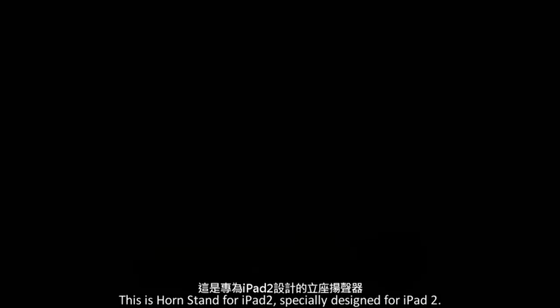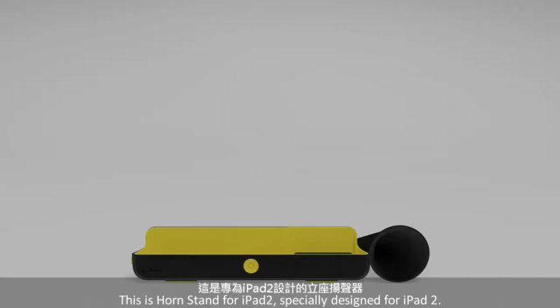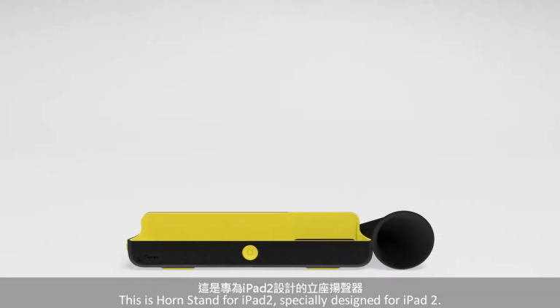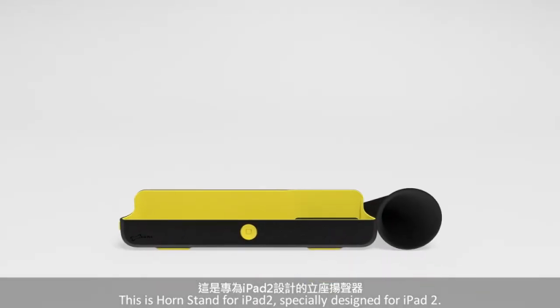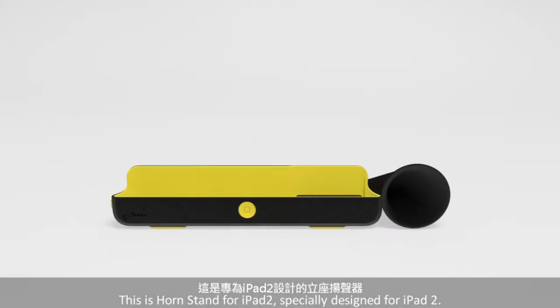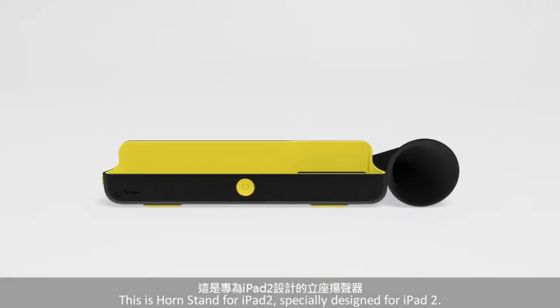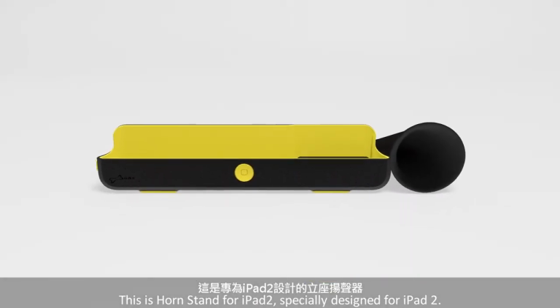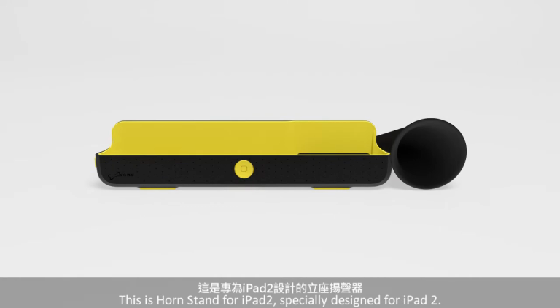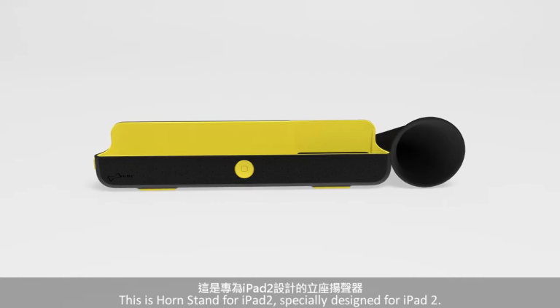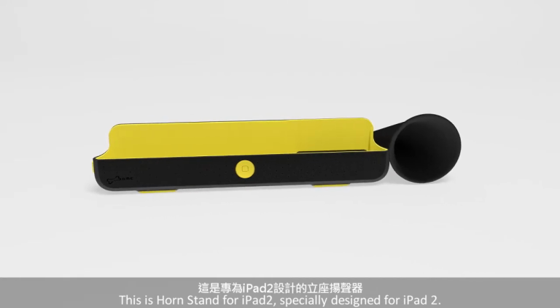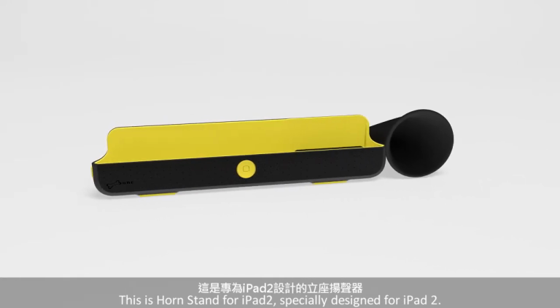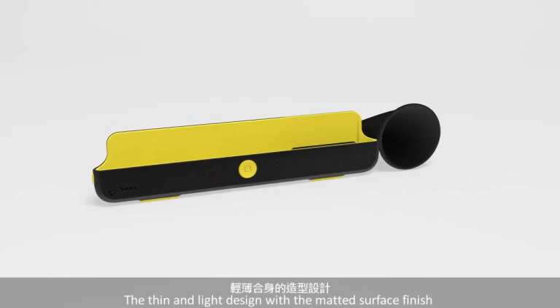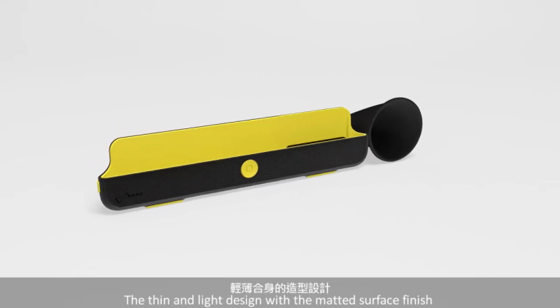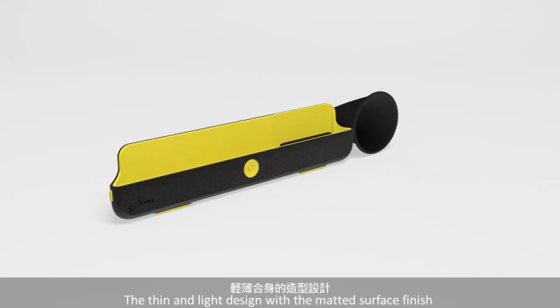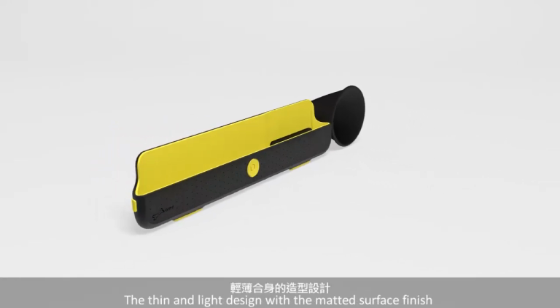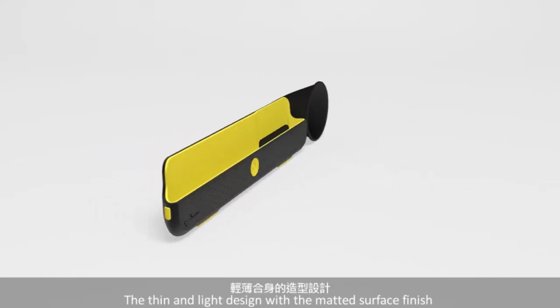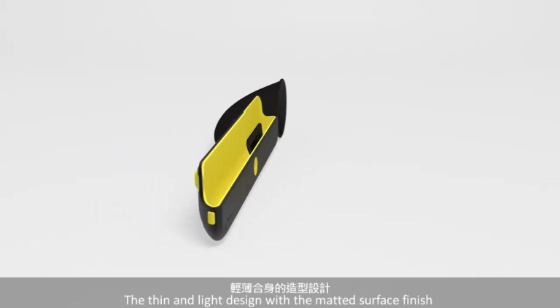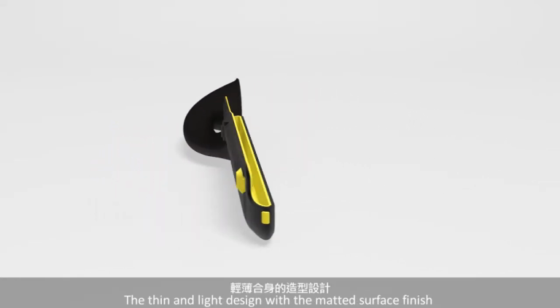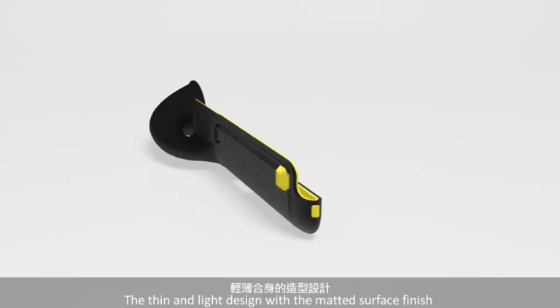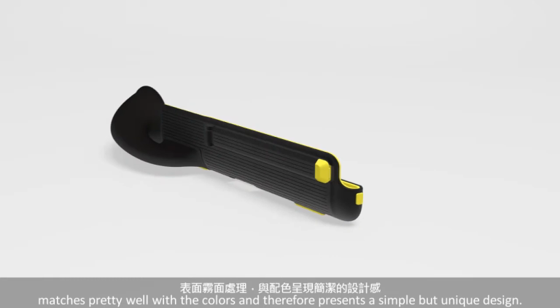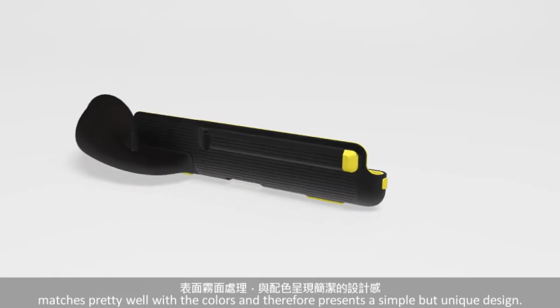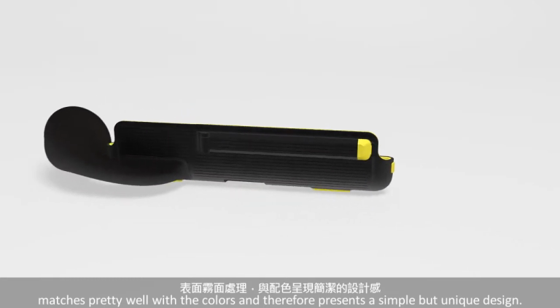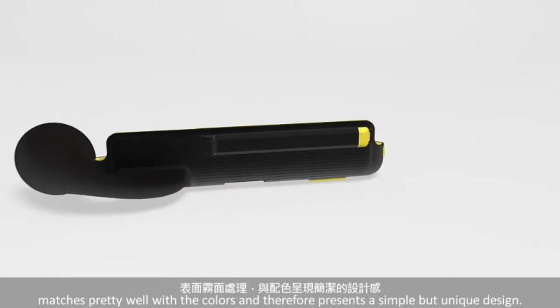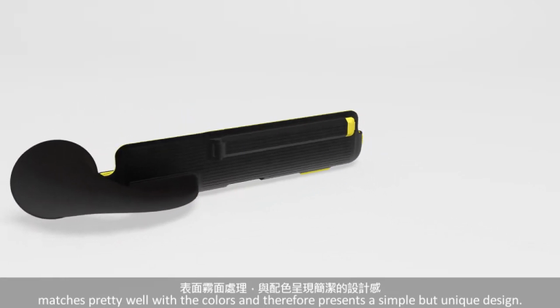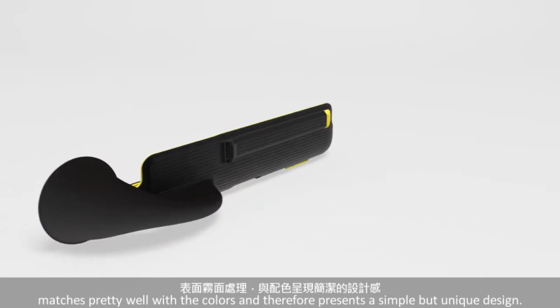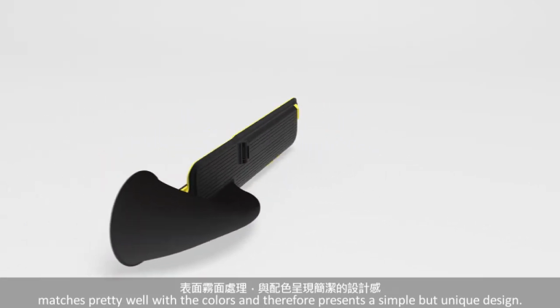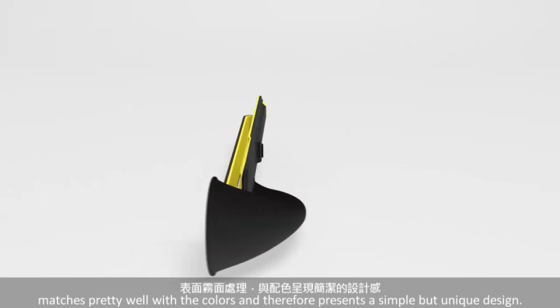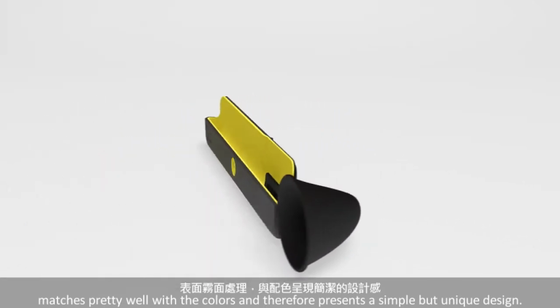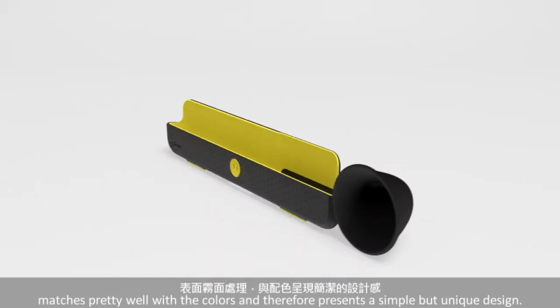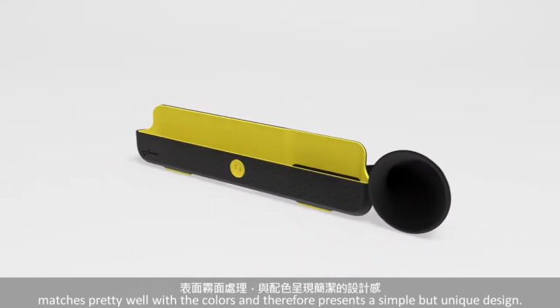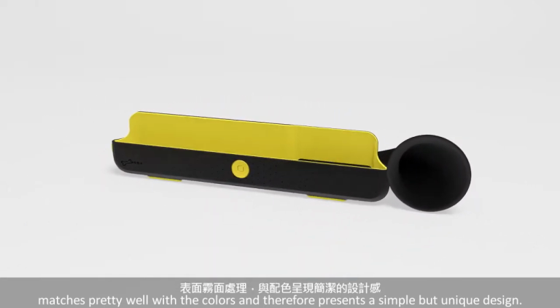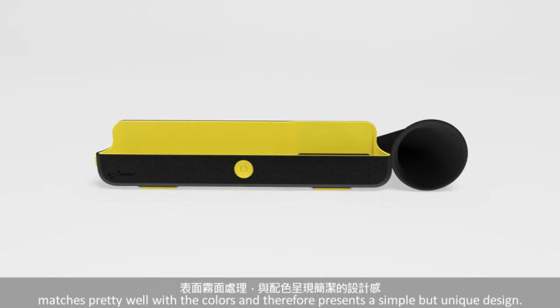This is iPad Horn 2, specially designed for iPad 2. The thin and light design with the matted surface finish matches pretty well with the colors and therefore presents a simple but unique design.